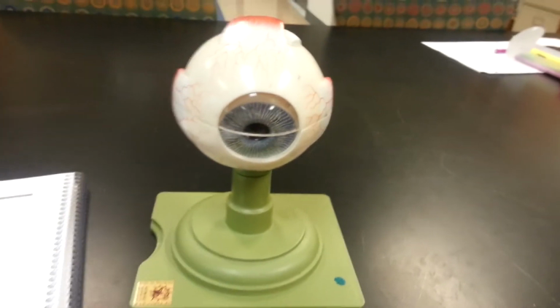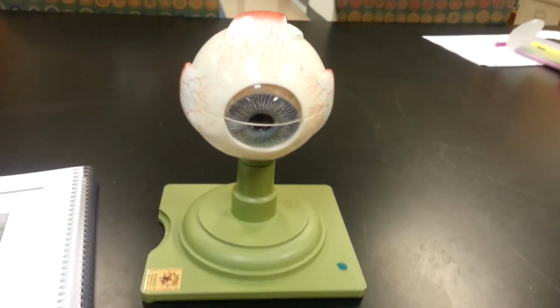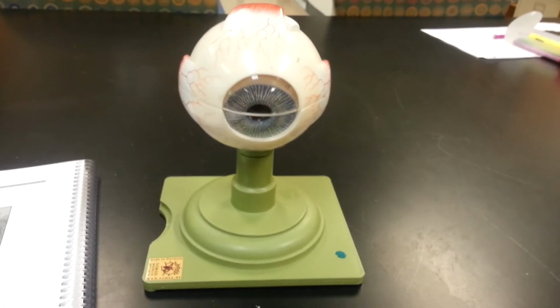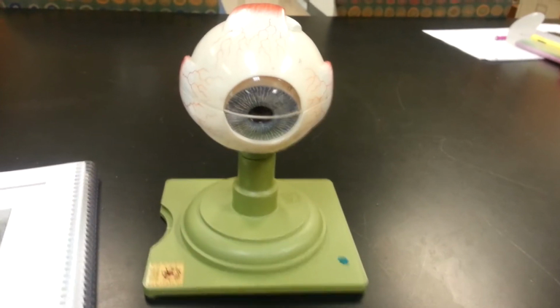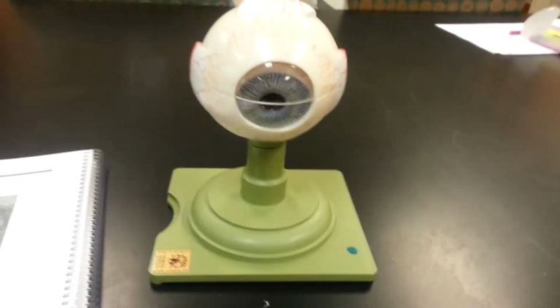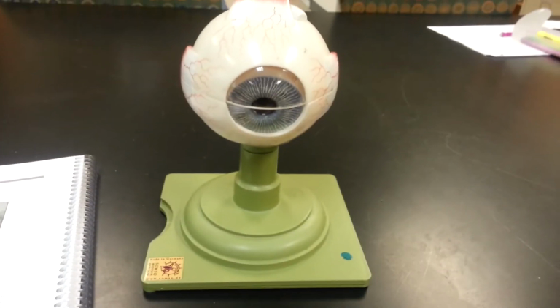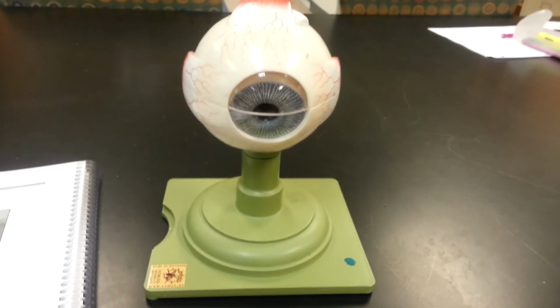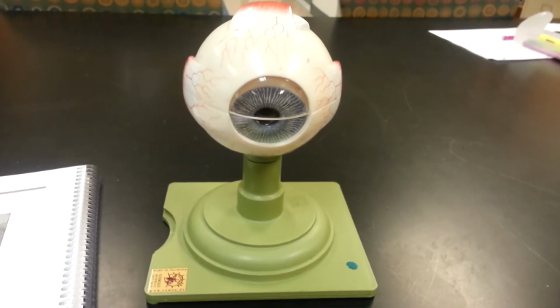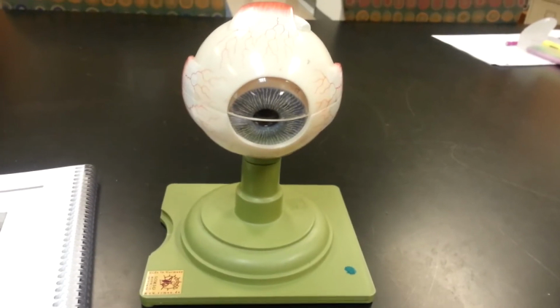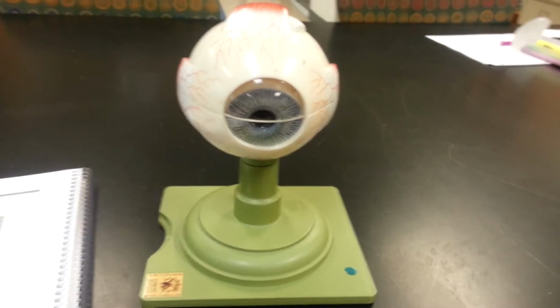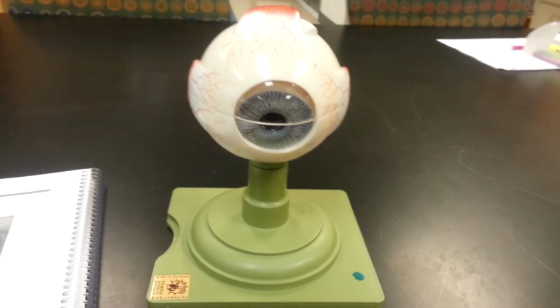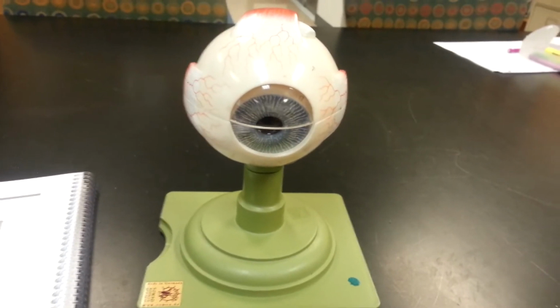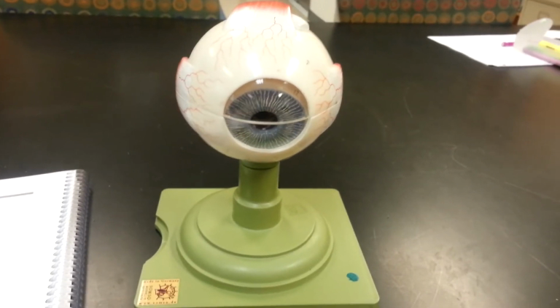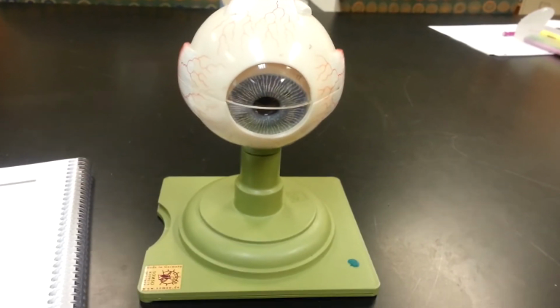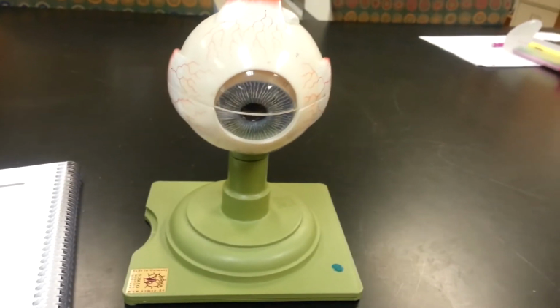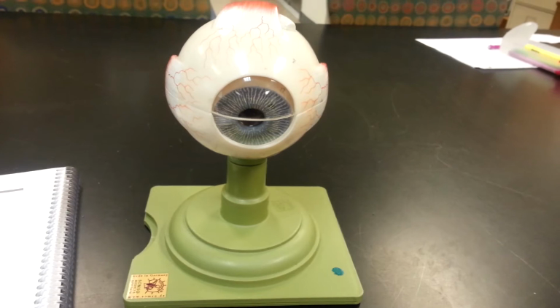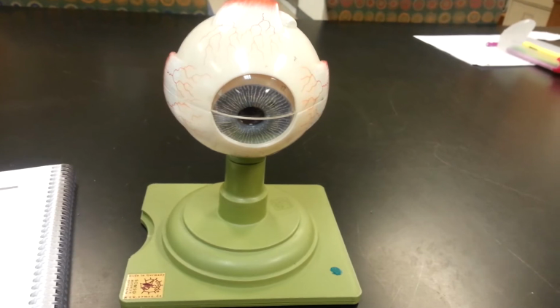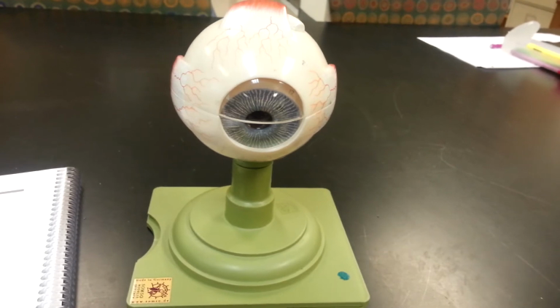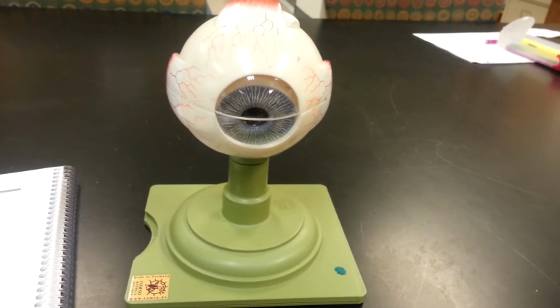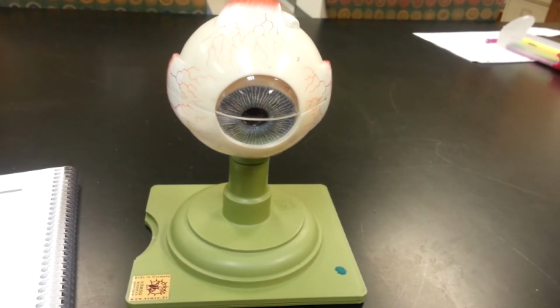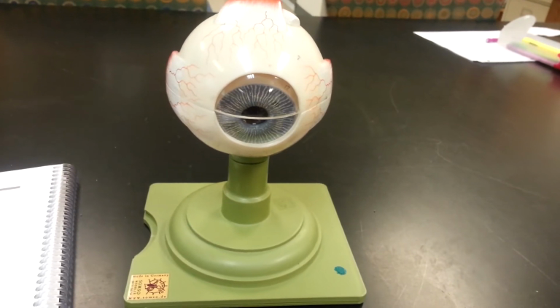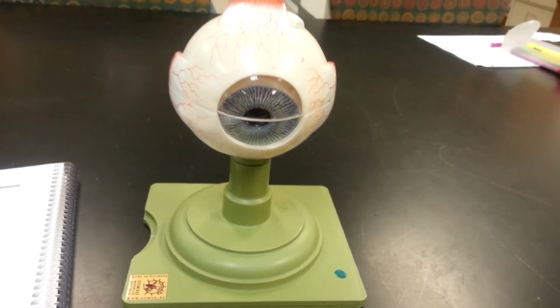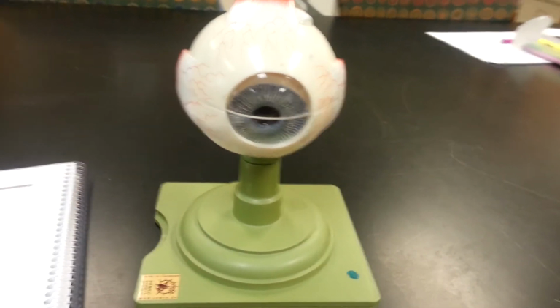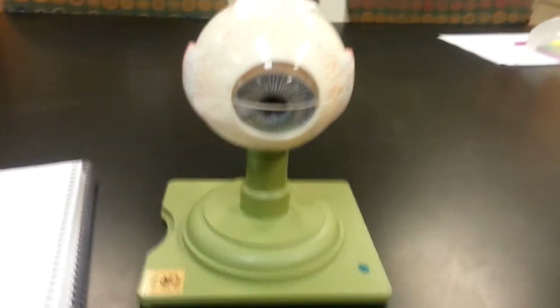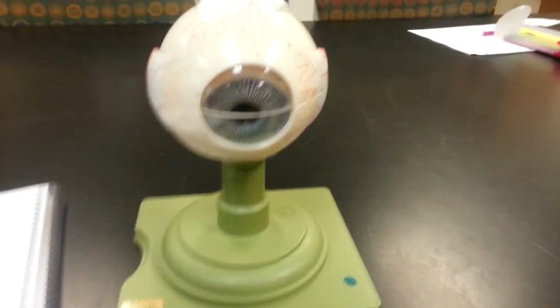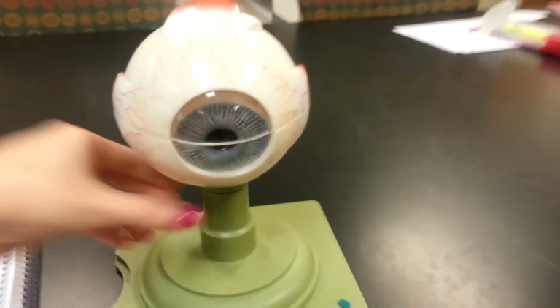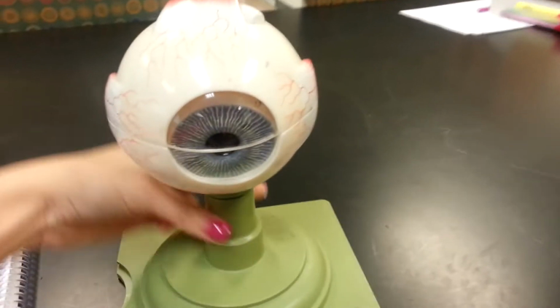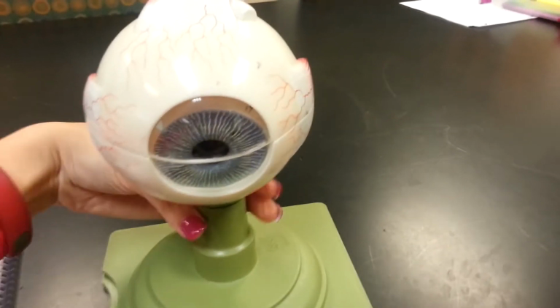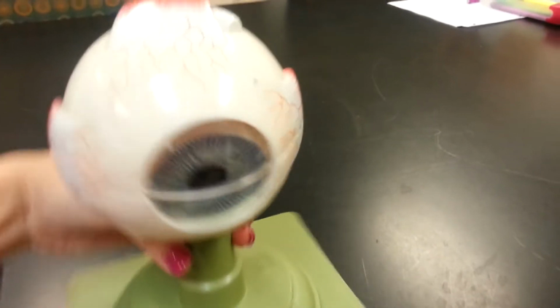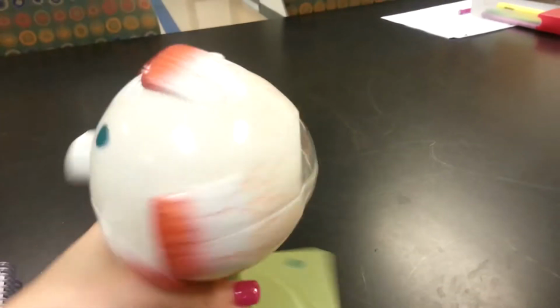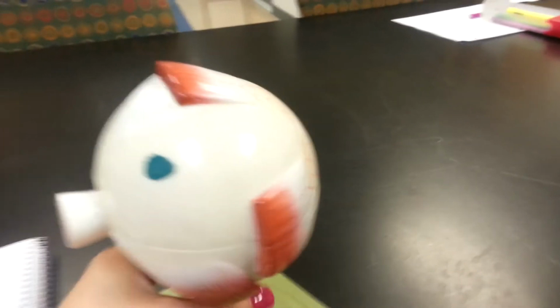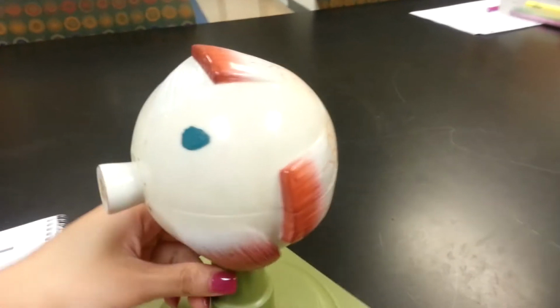This is Bio 142. This is the small eye model, page 4 in the lab manual. I'm going to start with the external muscles.